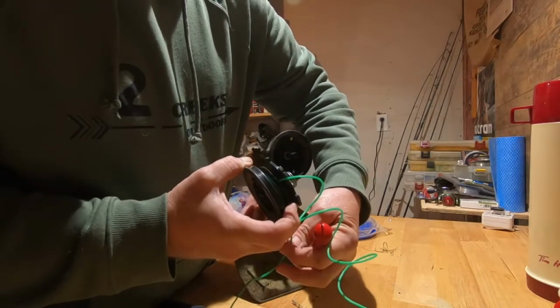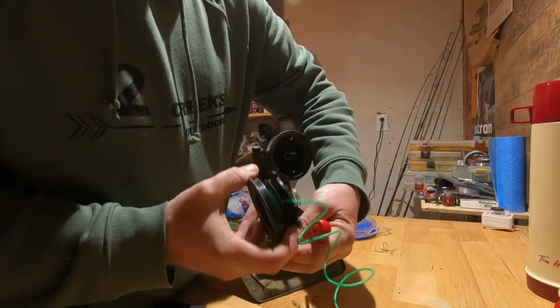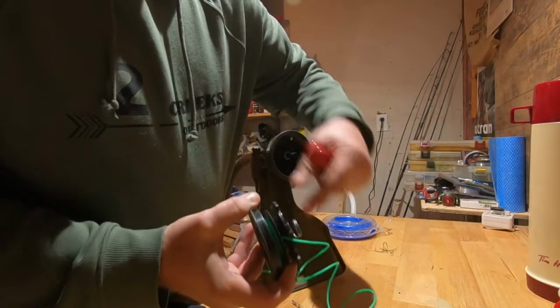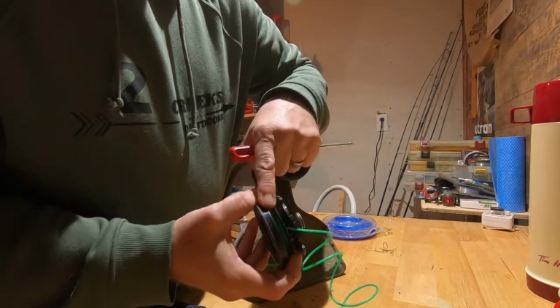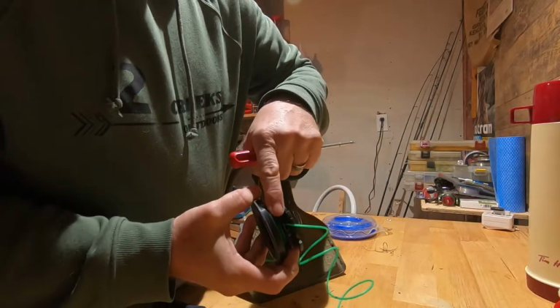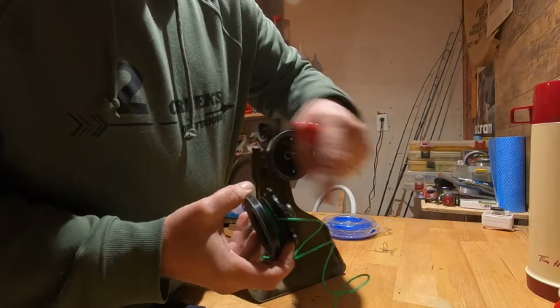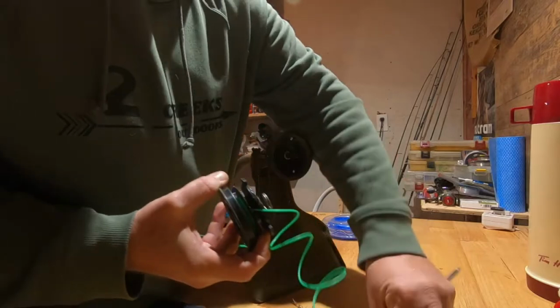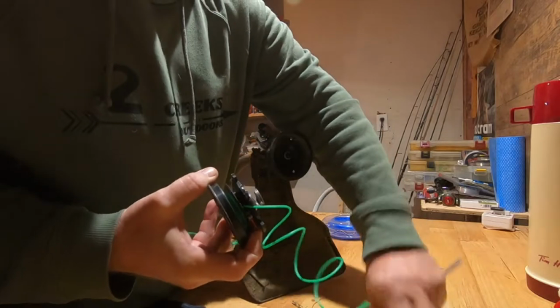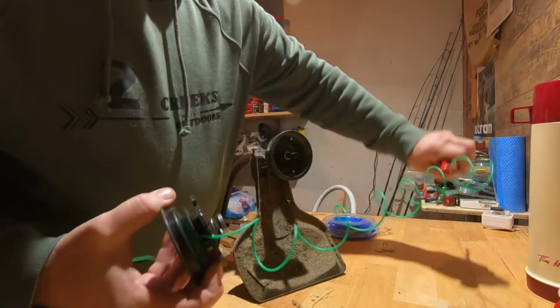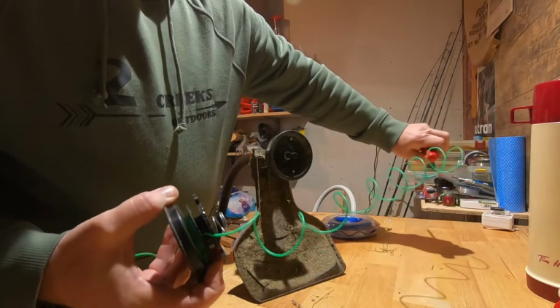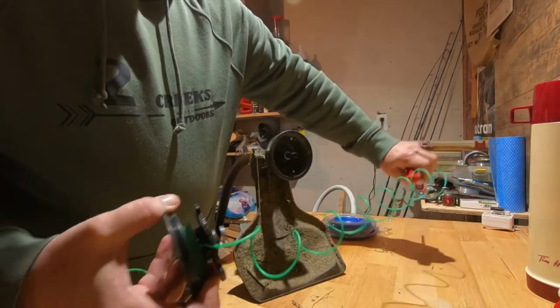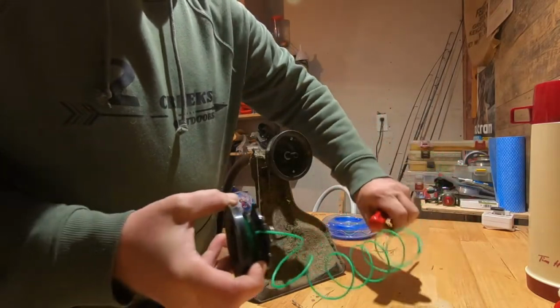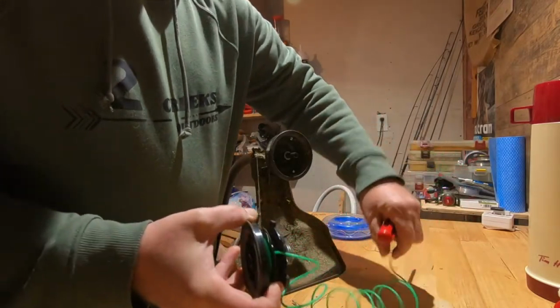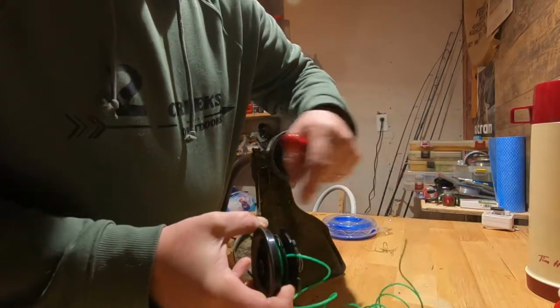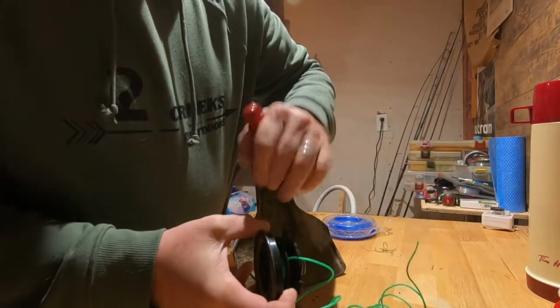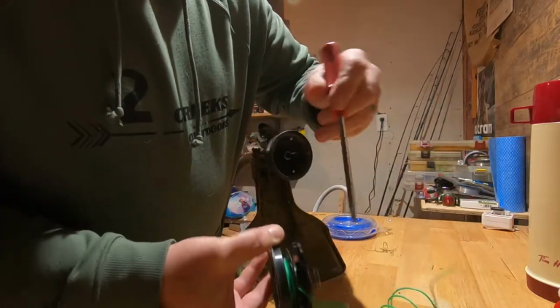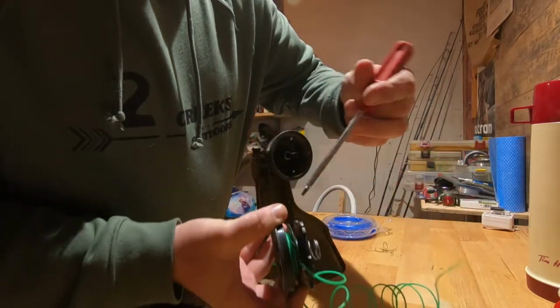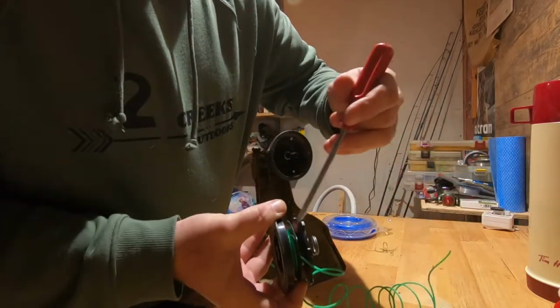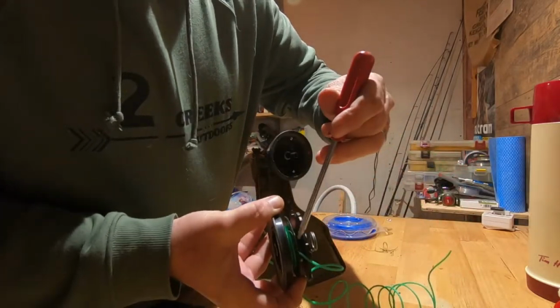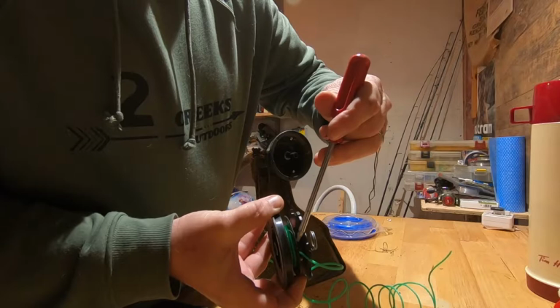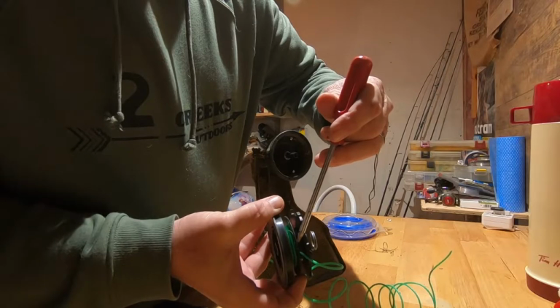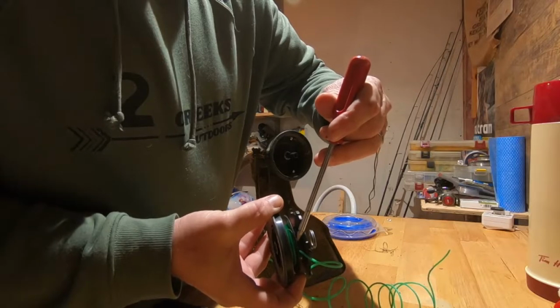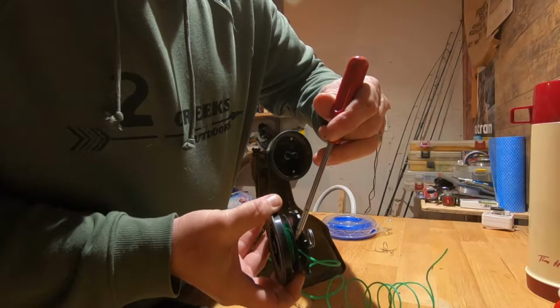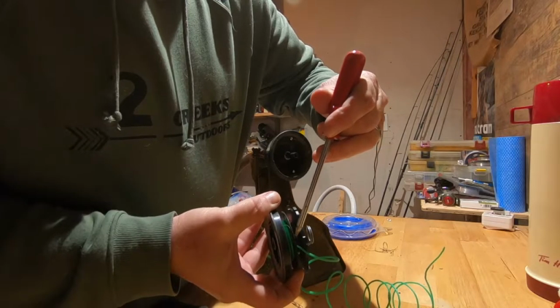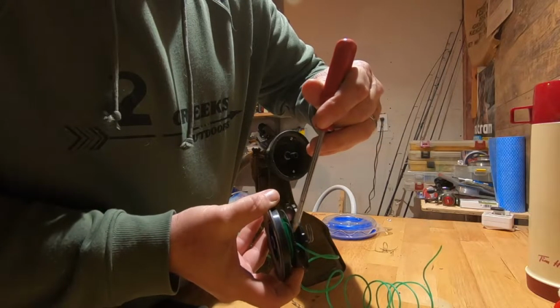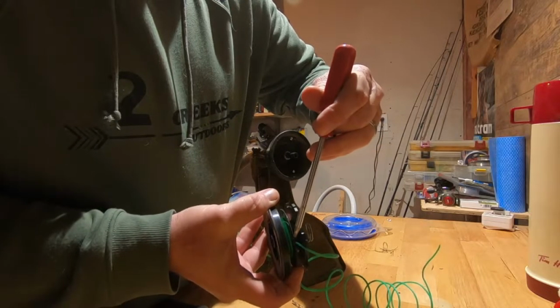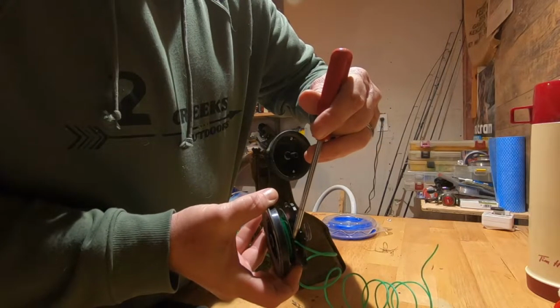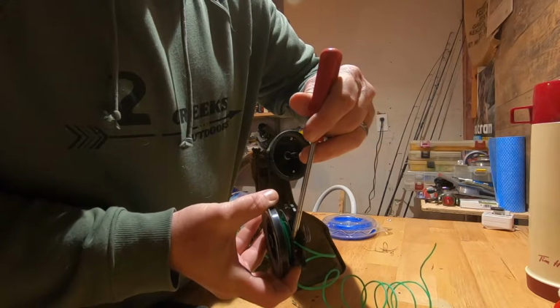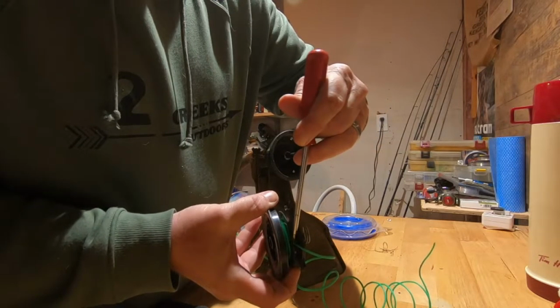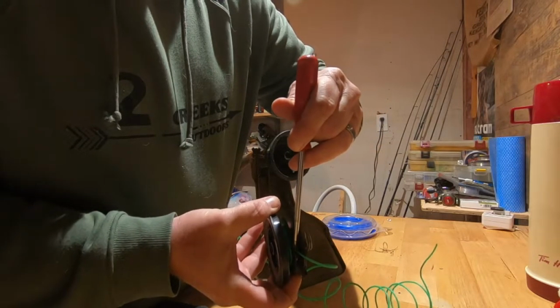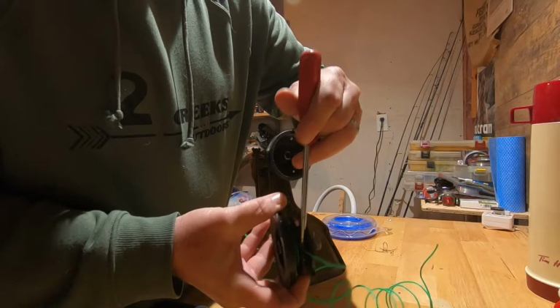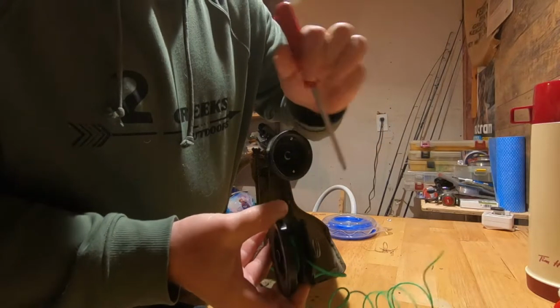You divide your string in half. So whatever length you've got, you divide it in half. There's a slot right here — you push it down in the slot and that kind of locks it in there.